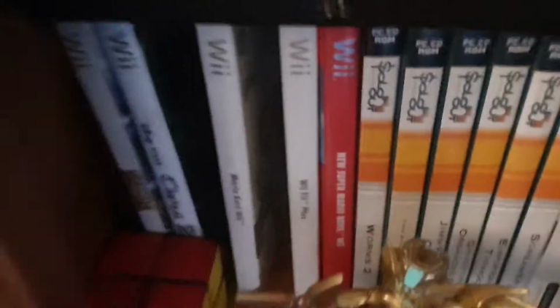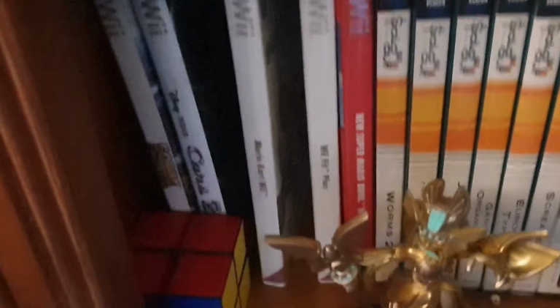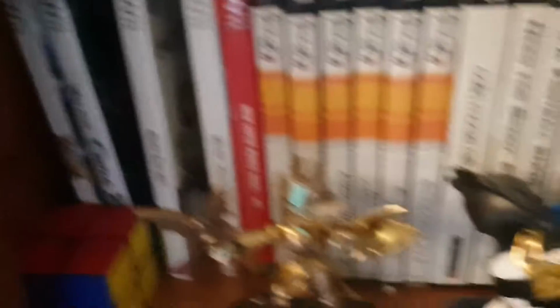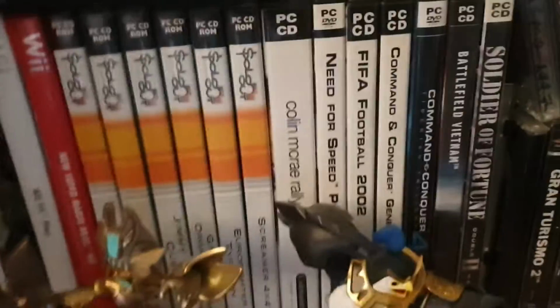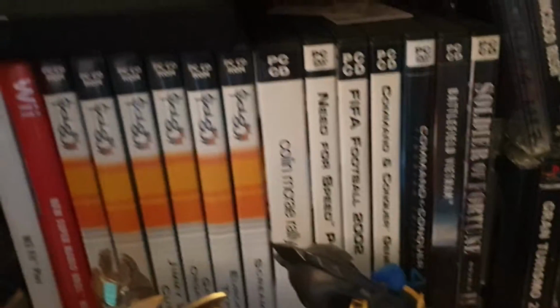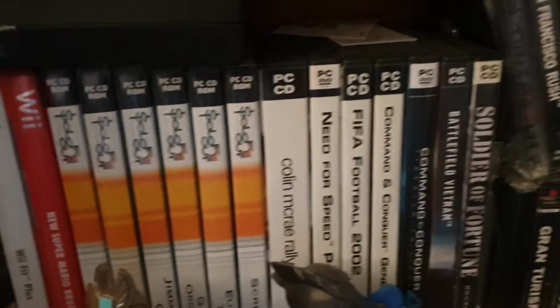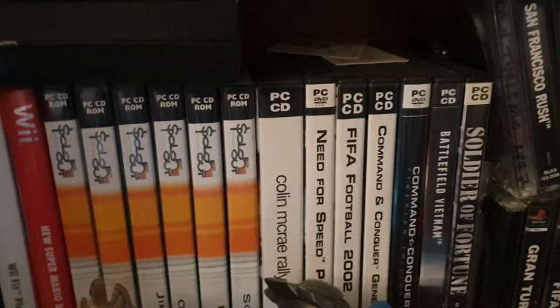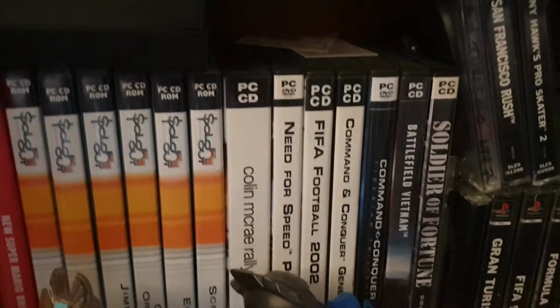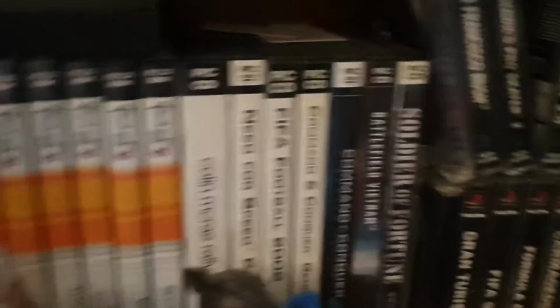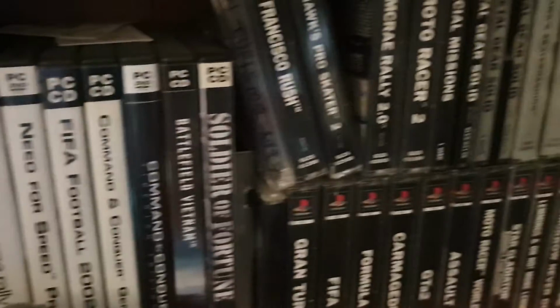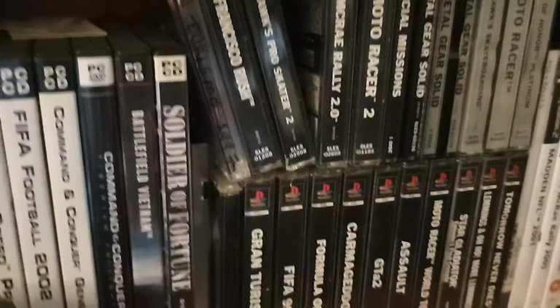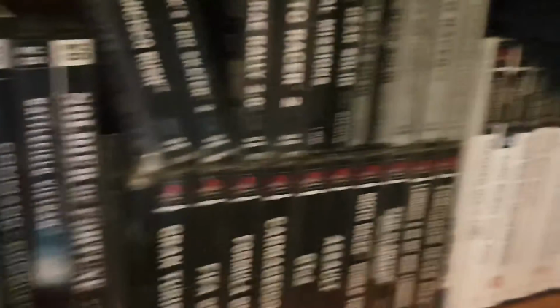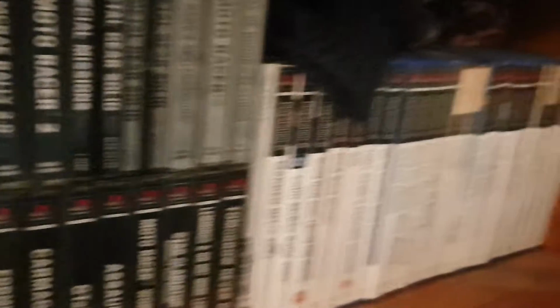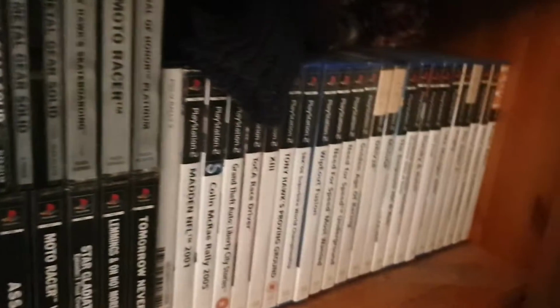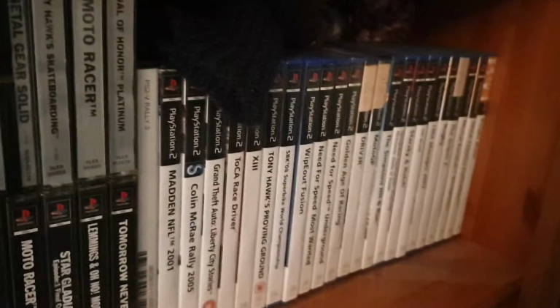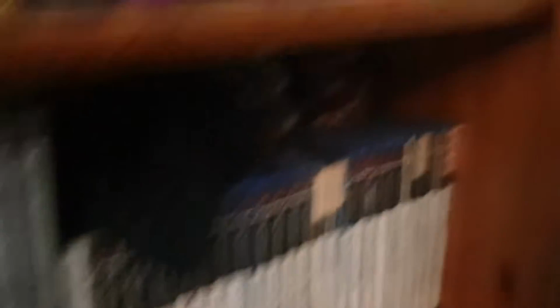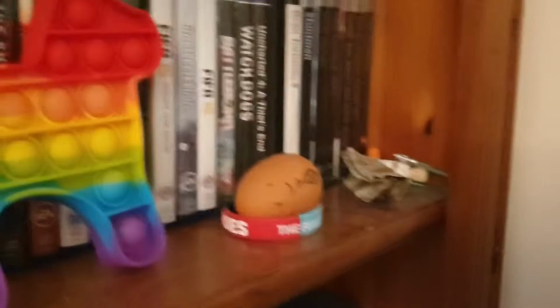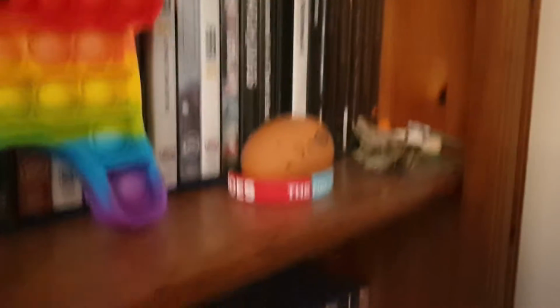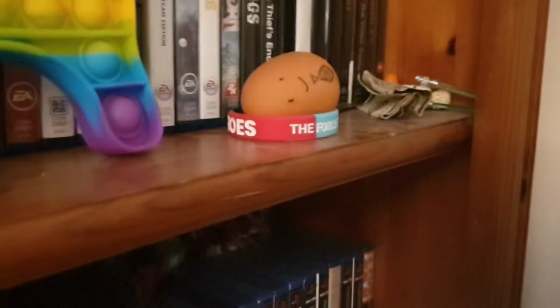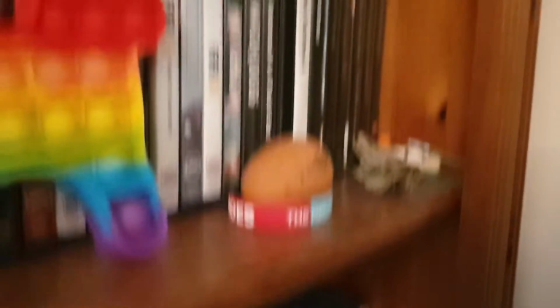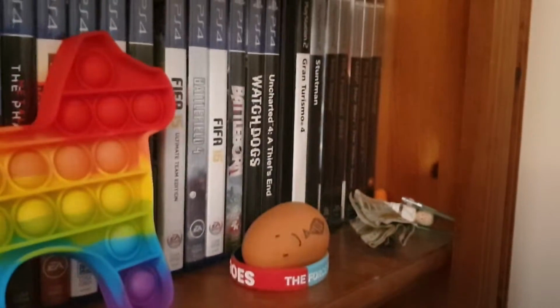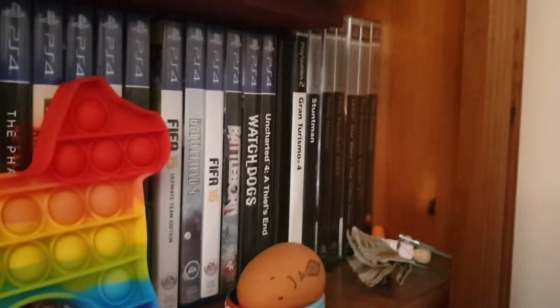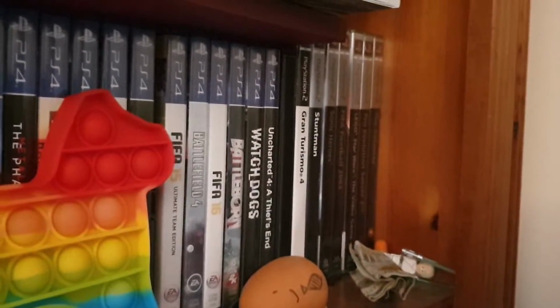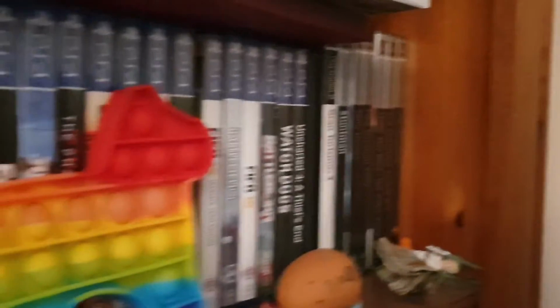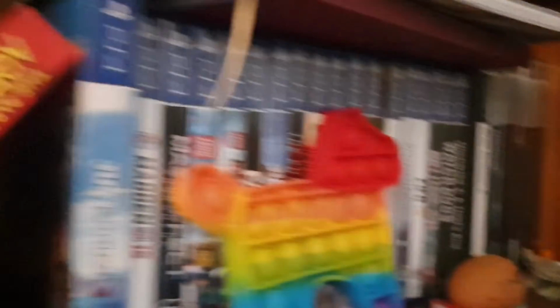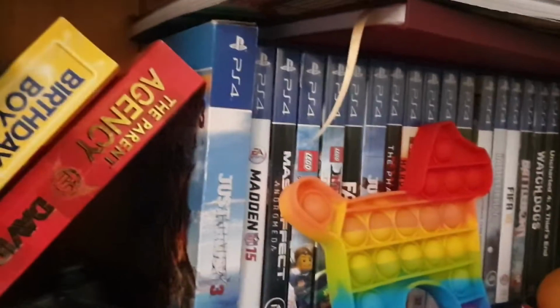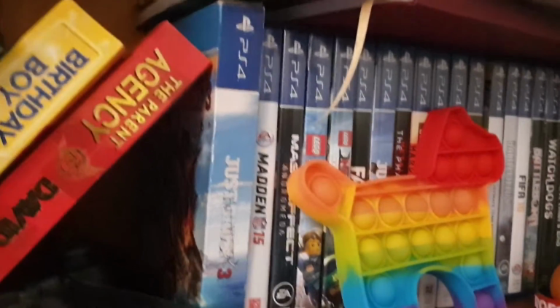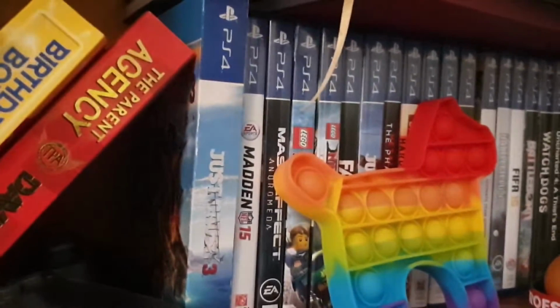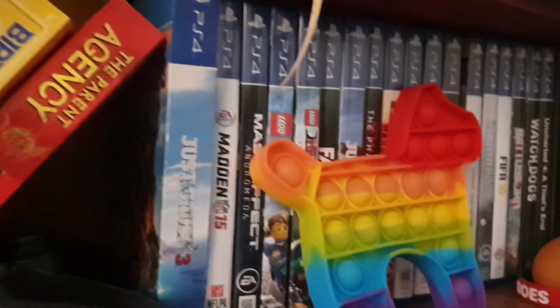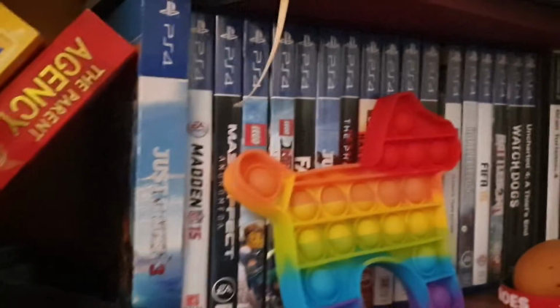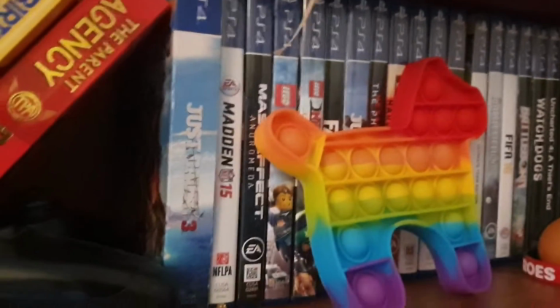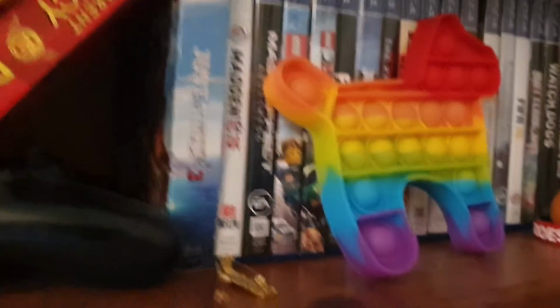Here's some Wii games, some PC games, some PS1s, PS2s, and the rest of my PS4 games. And Bruce is popping in and moving out of the way.